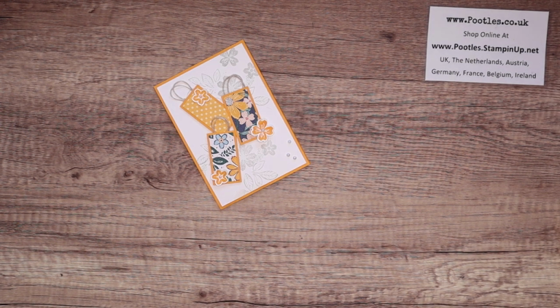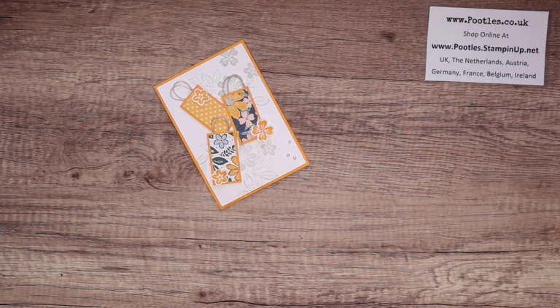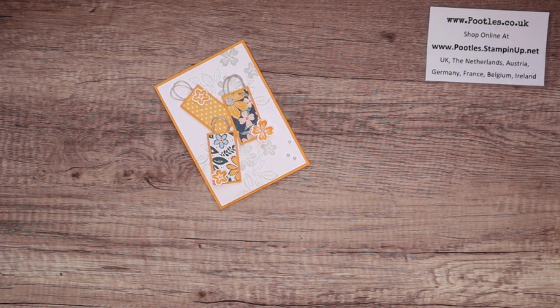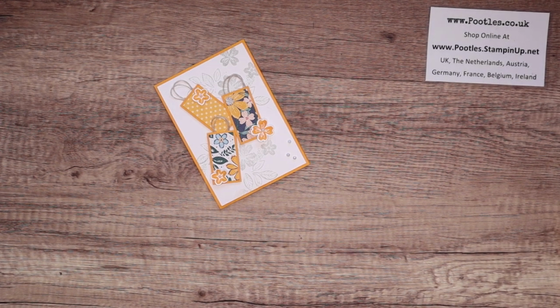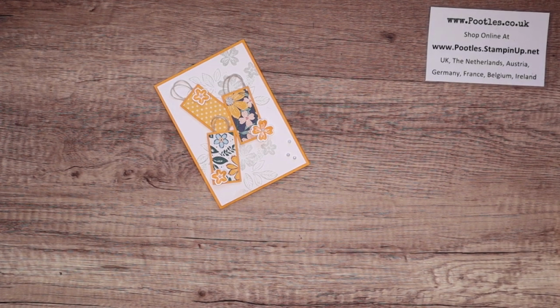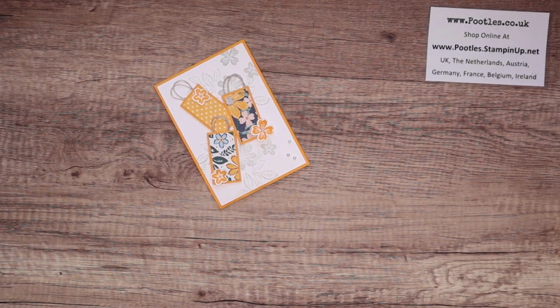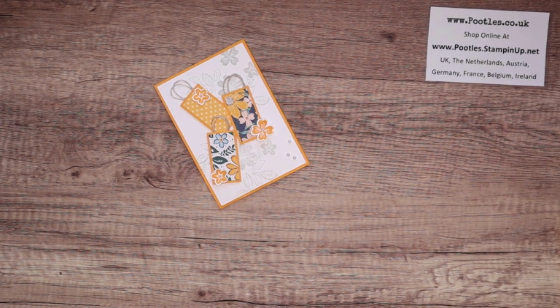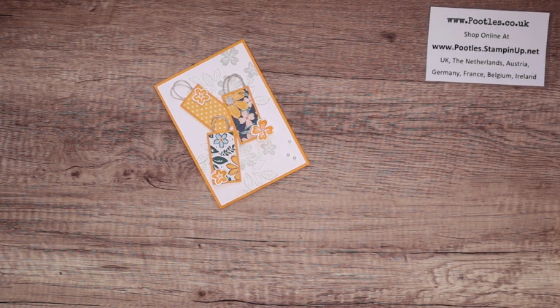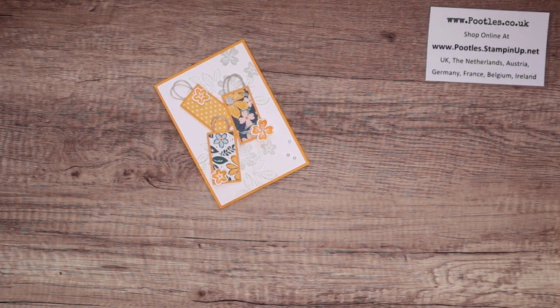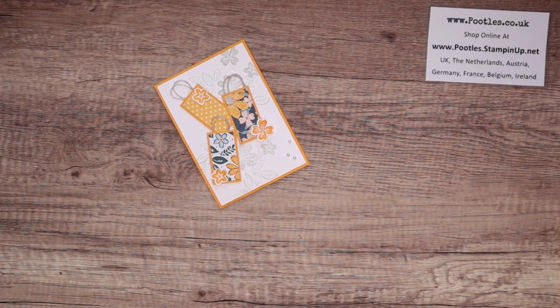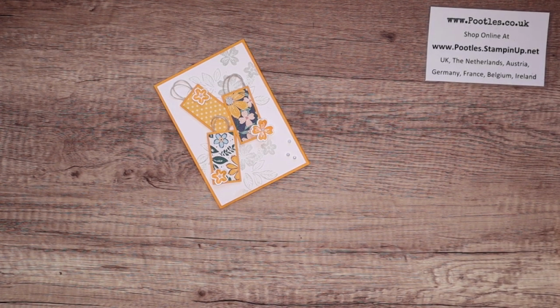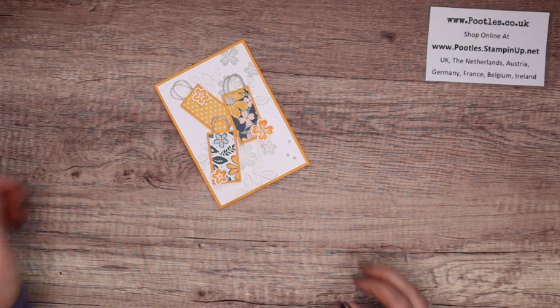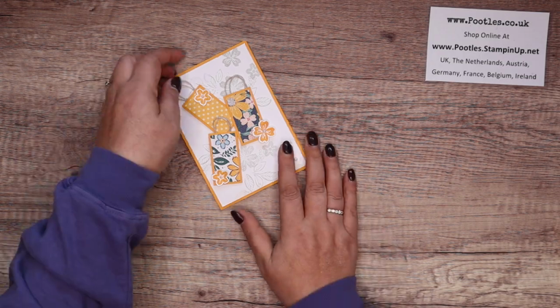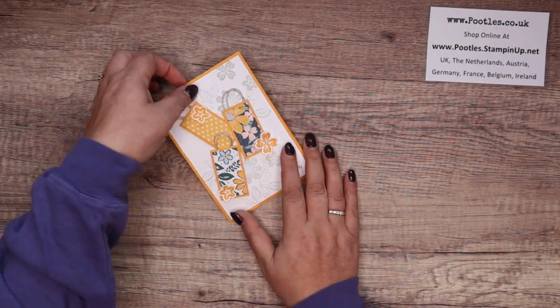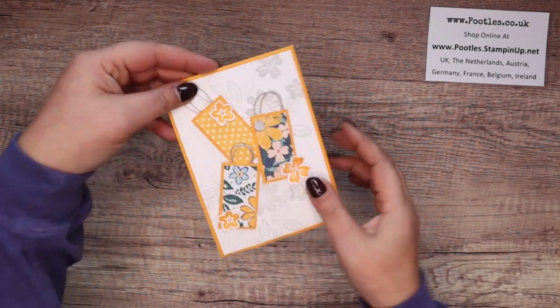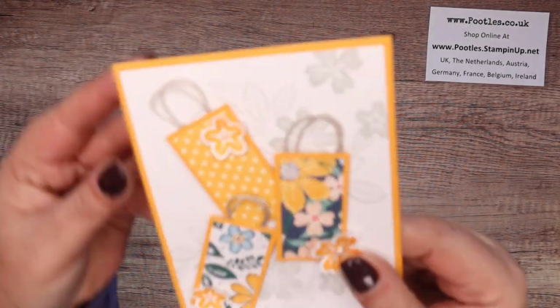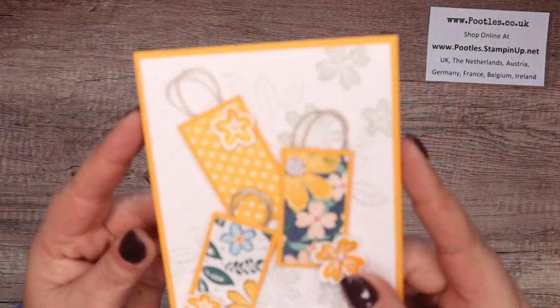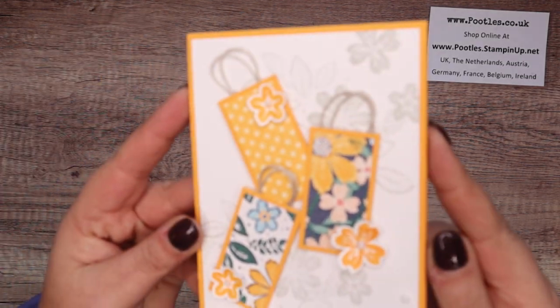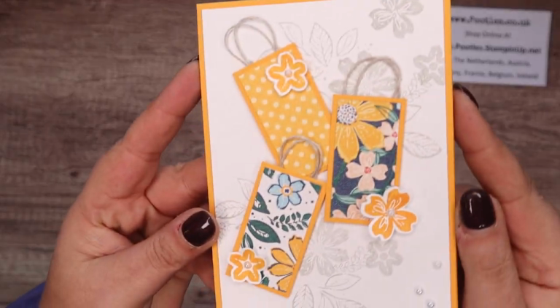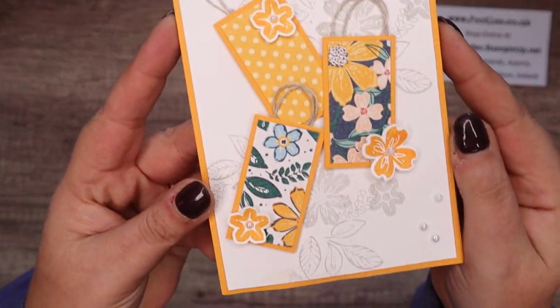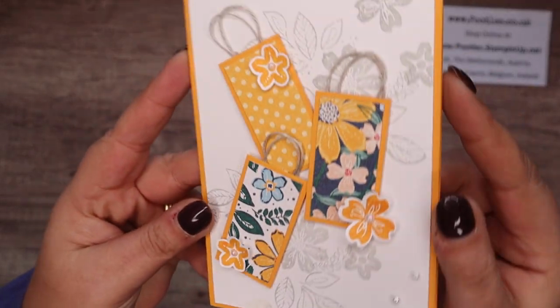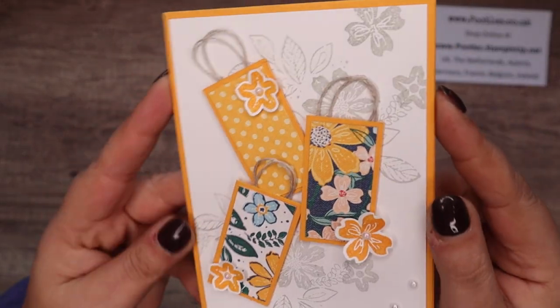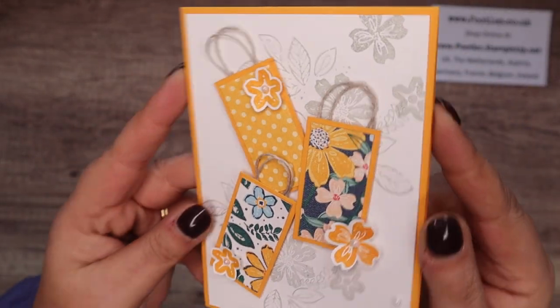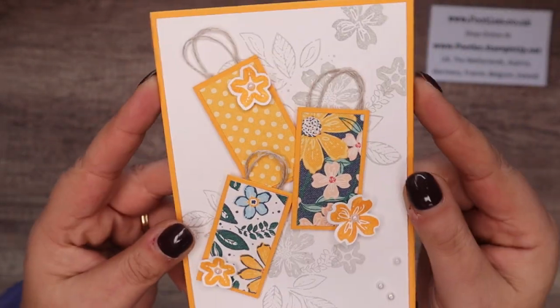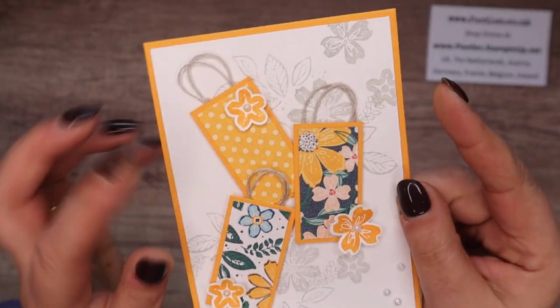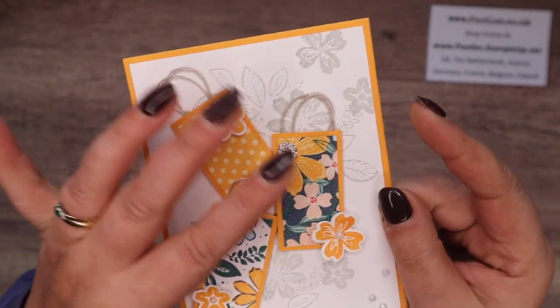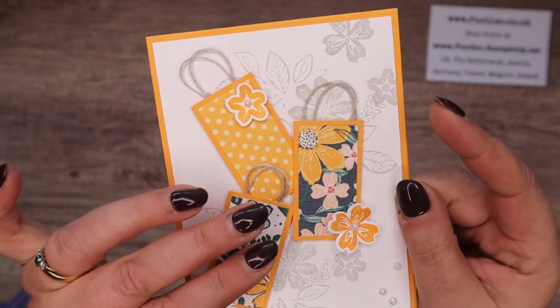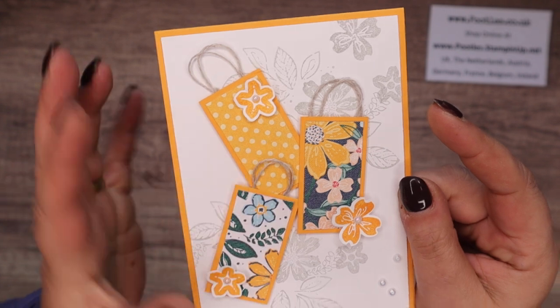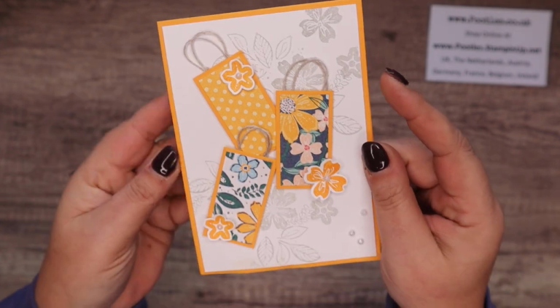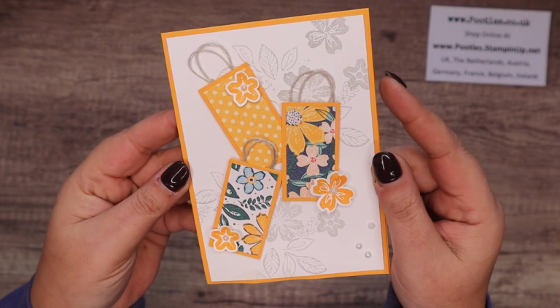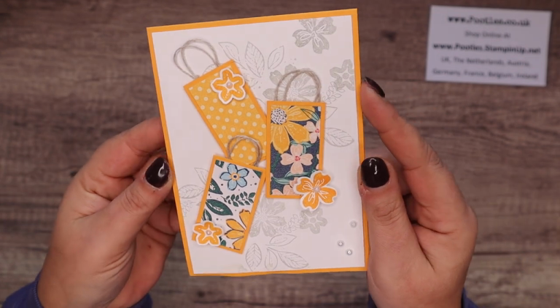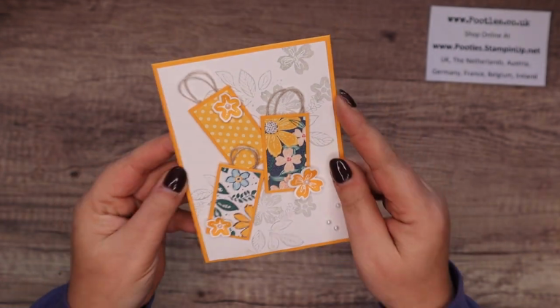Hi there, it's Sam from Poohorse.co.uk. Thank you very much for joining me today. Today's tutorial is this one — it's a card that's got little handbags on it, and I just think they're rather lovely.